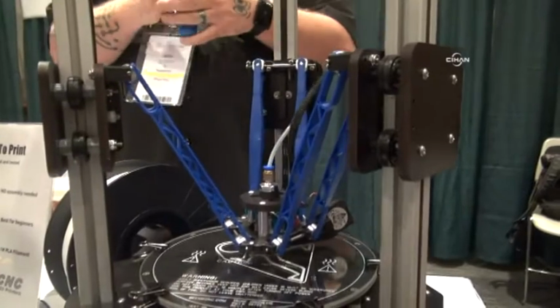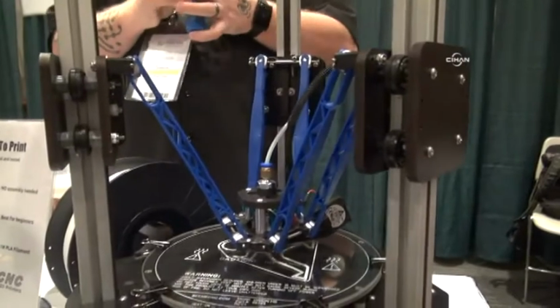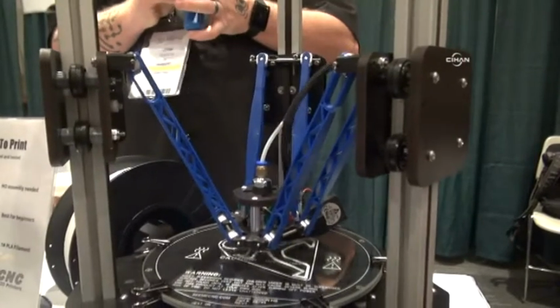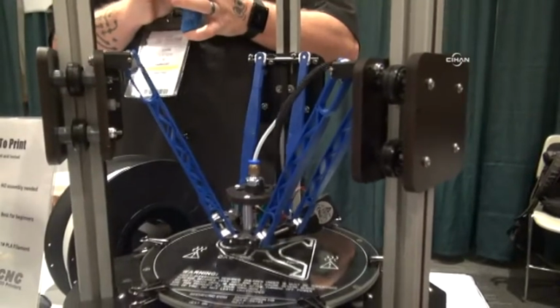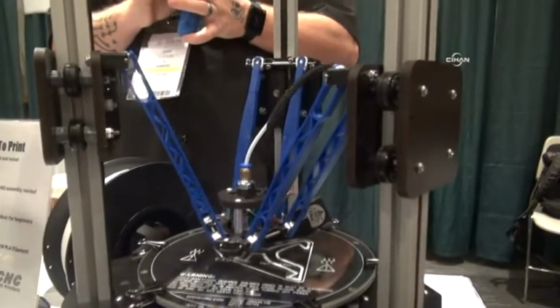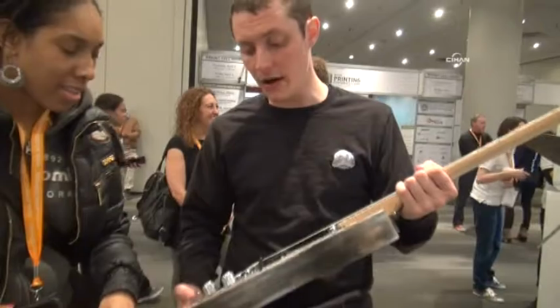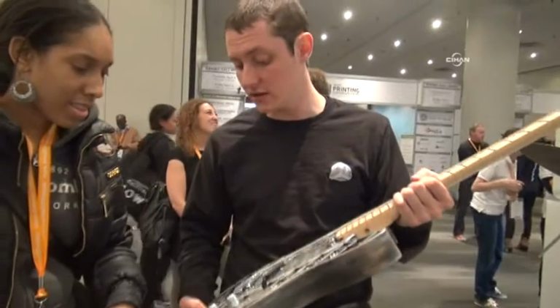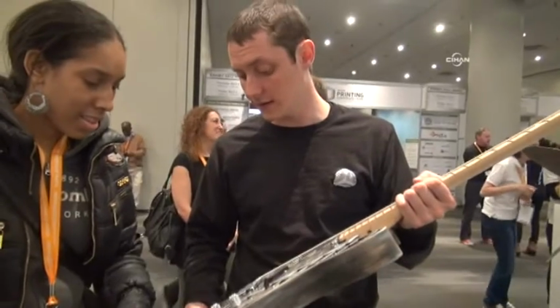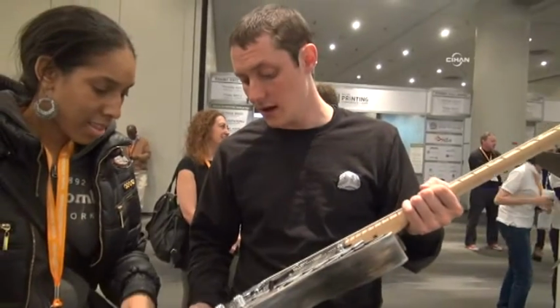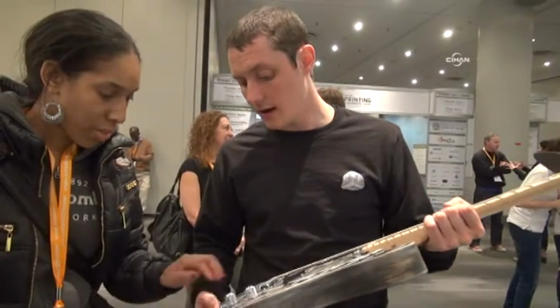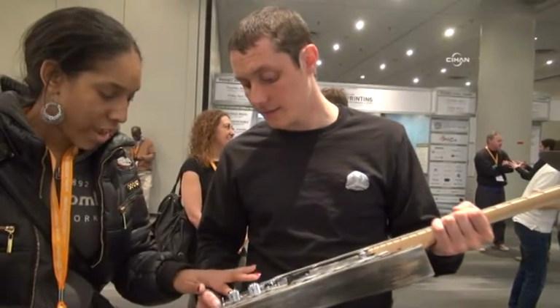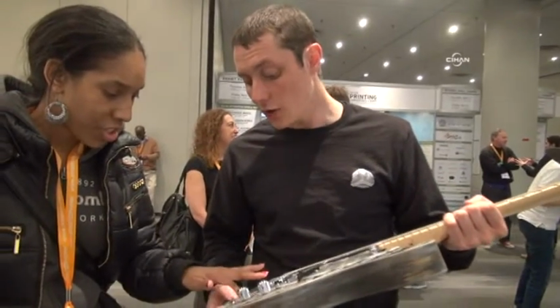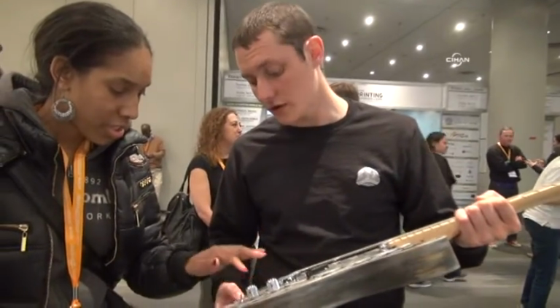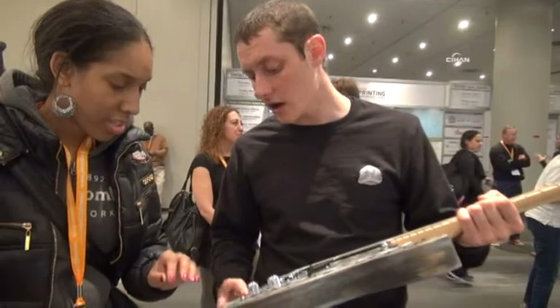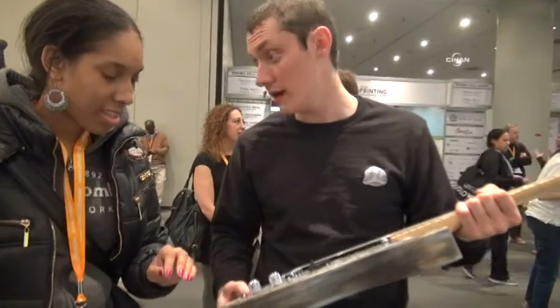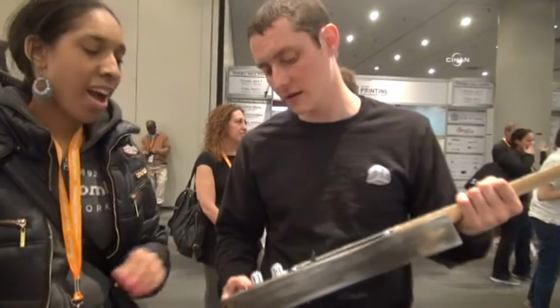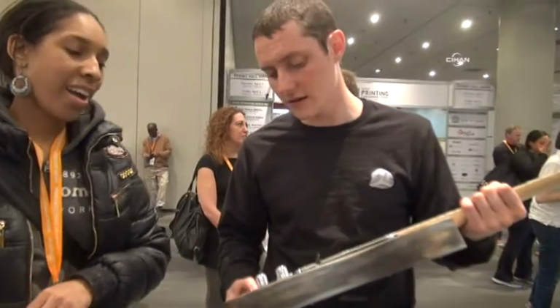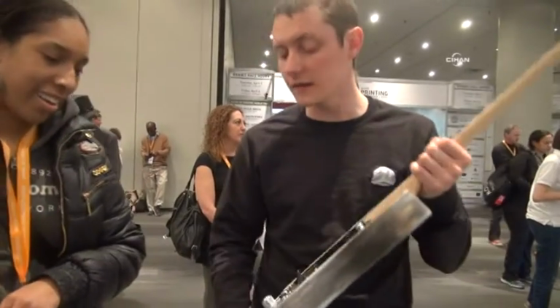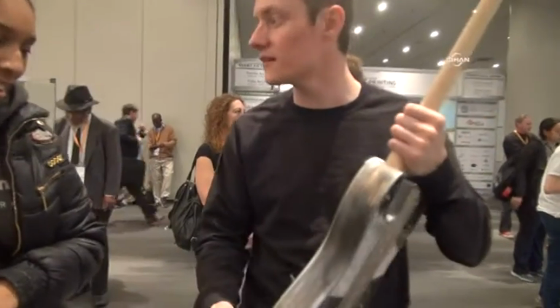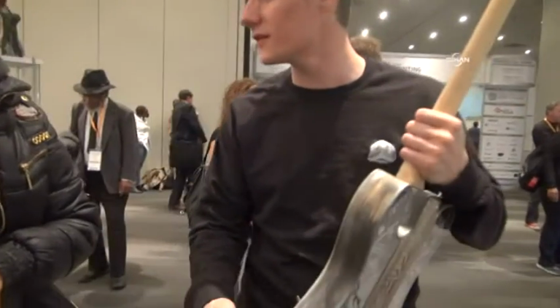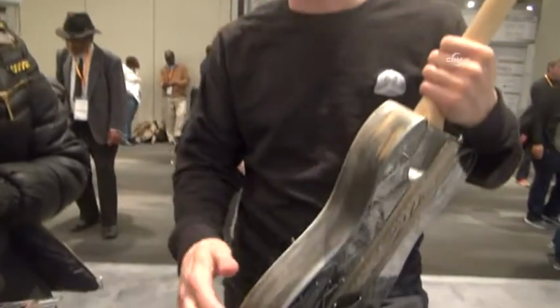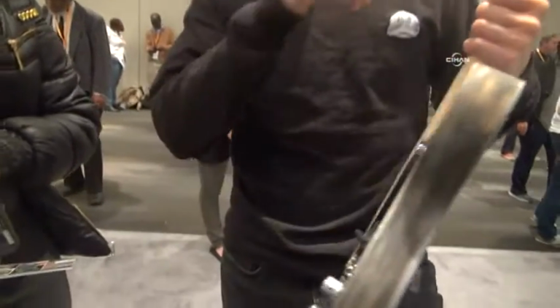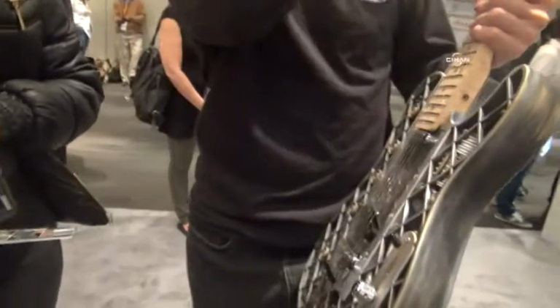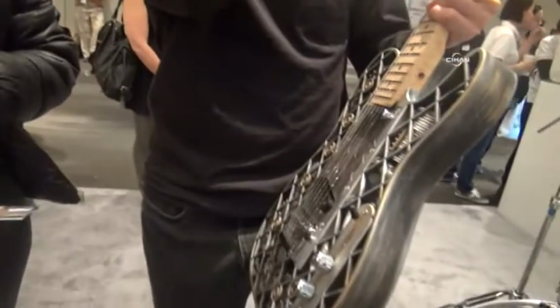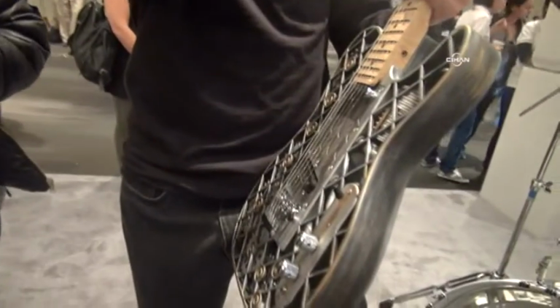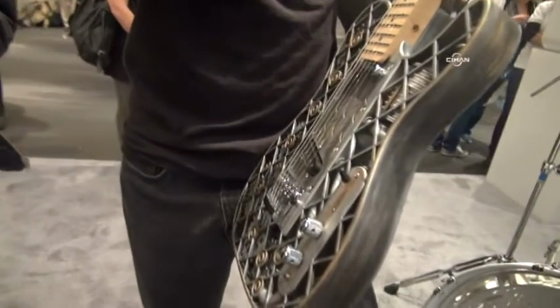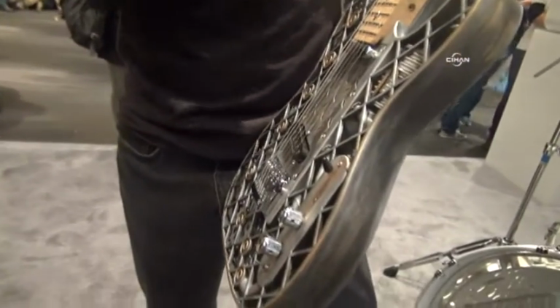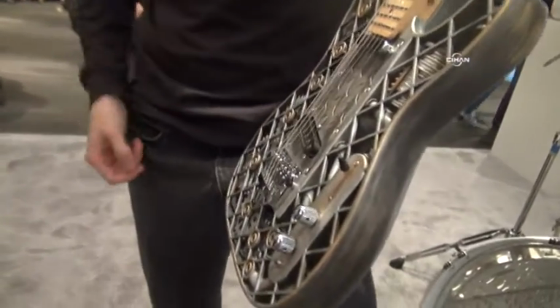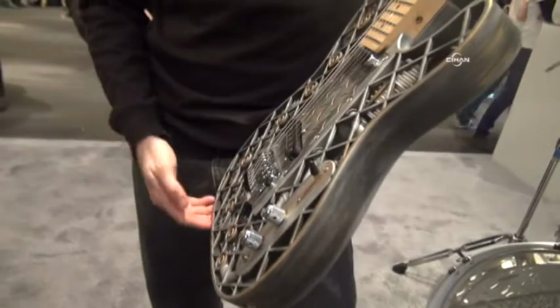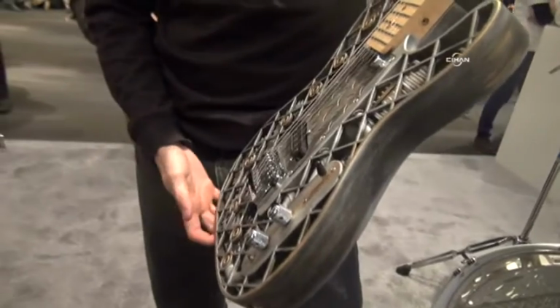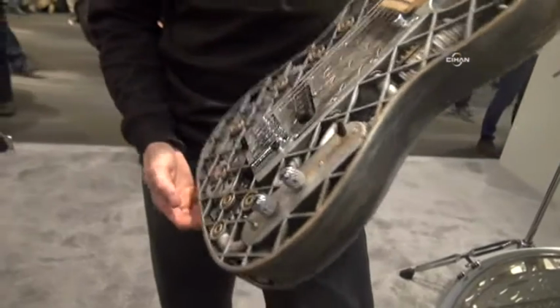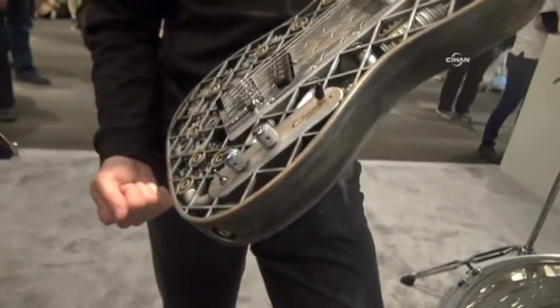Do you have a machine like this with this greyish color? Oh no, the color we added — SLS doesn't print in color. Our 4500 does print in color, but it's not as durable.